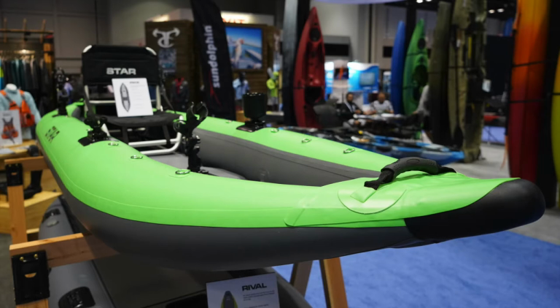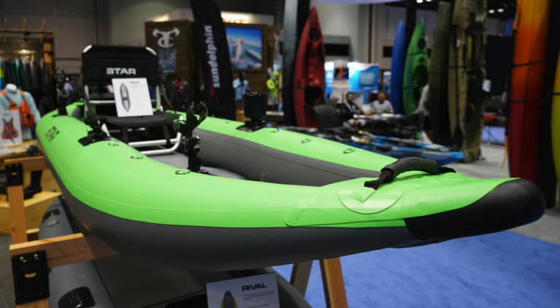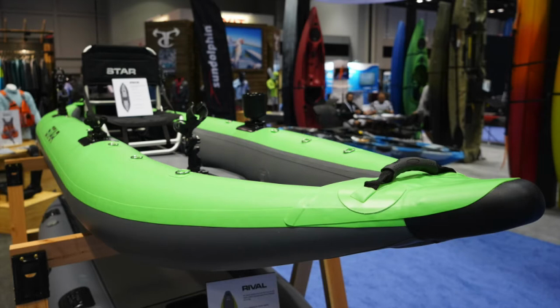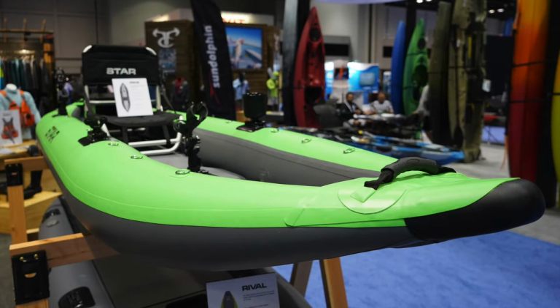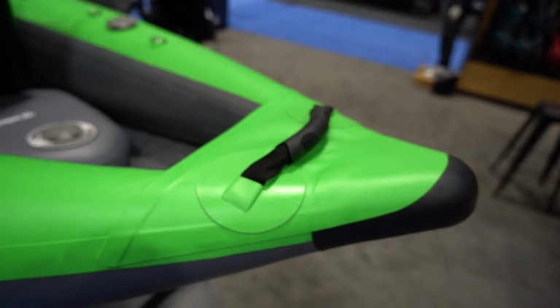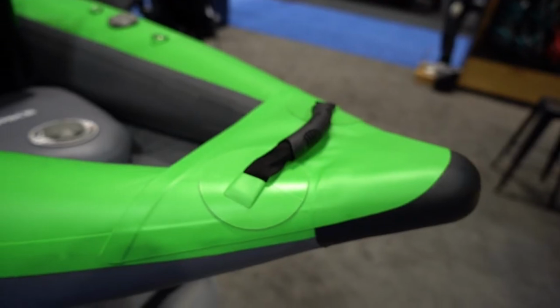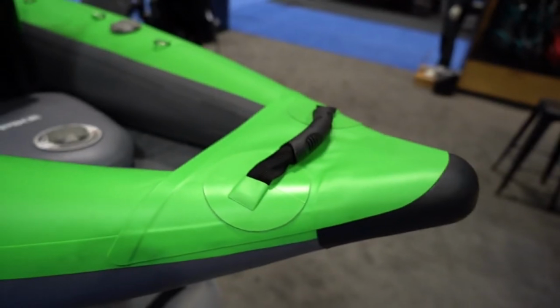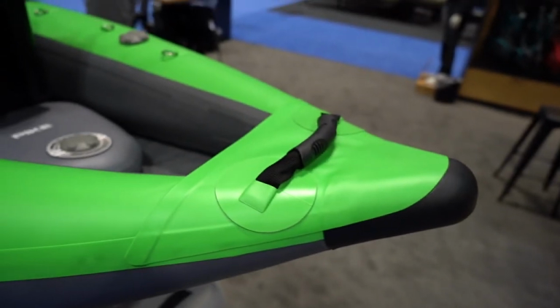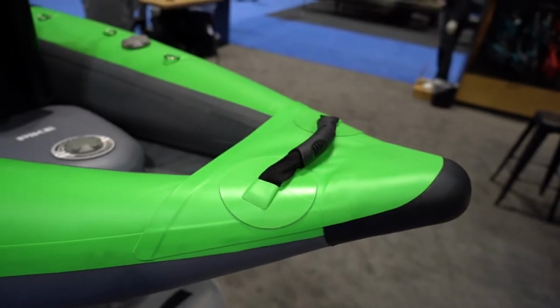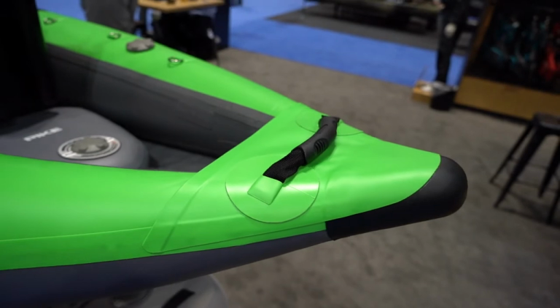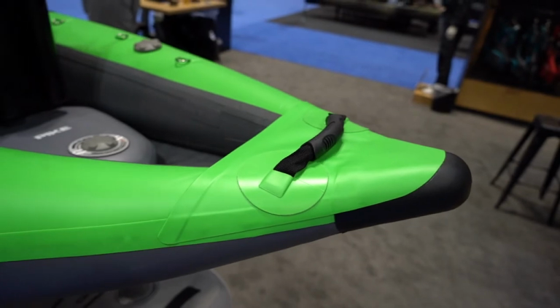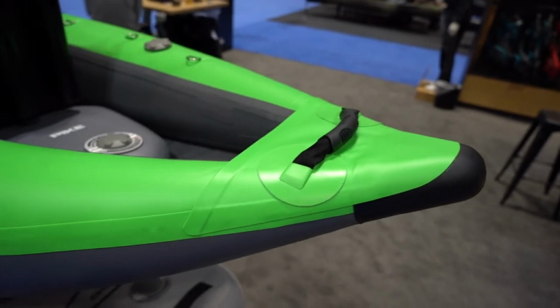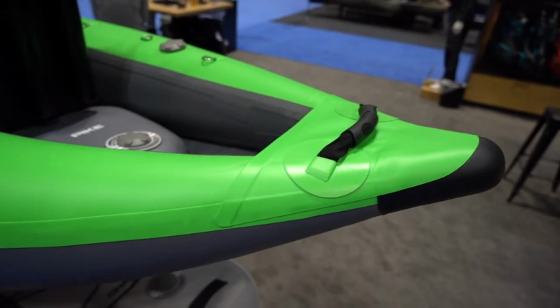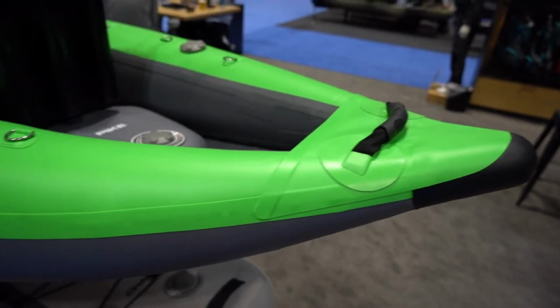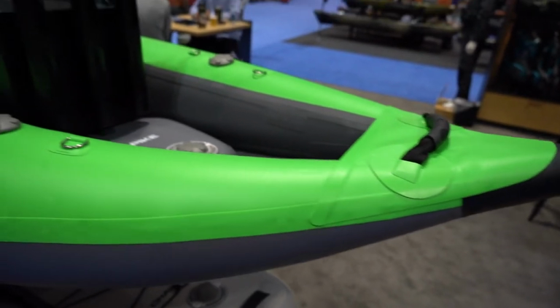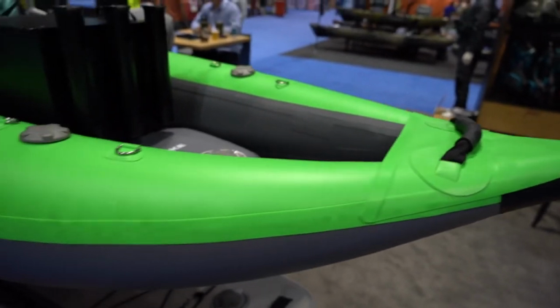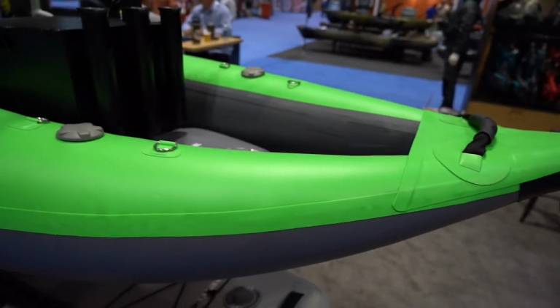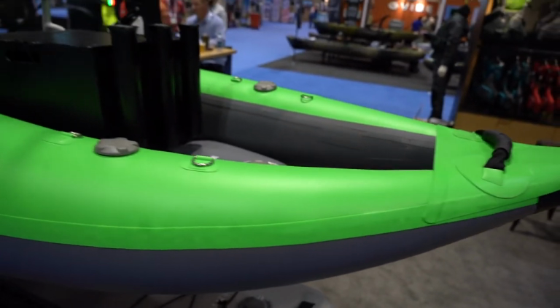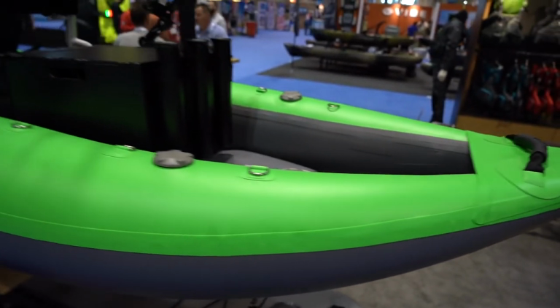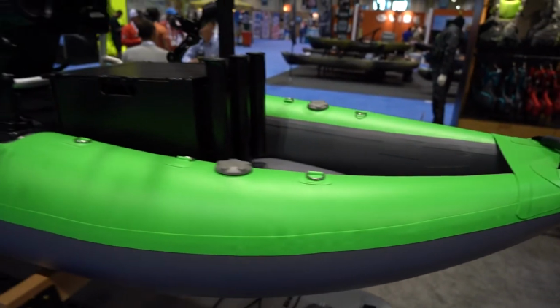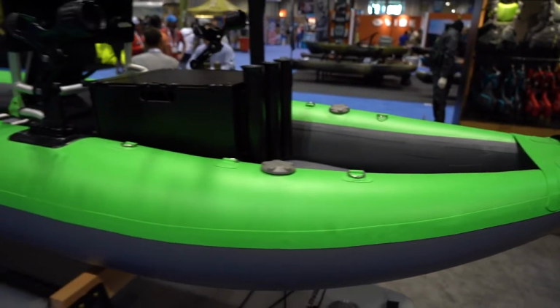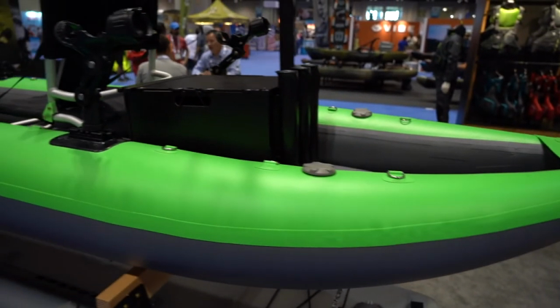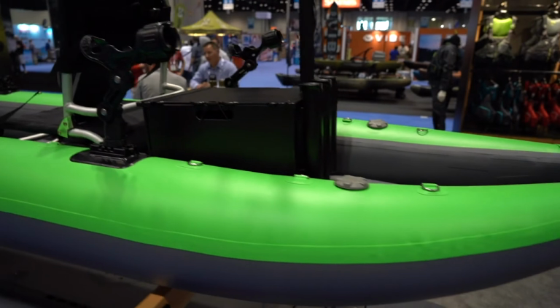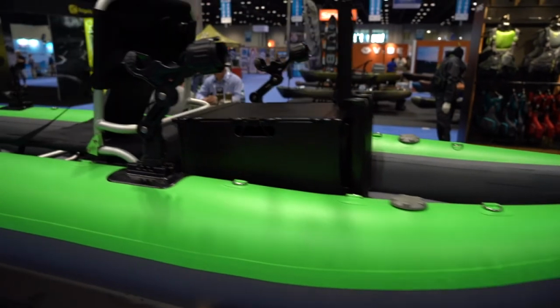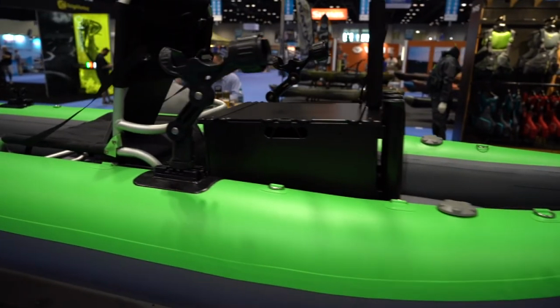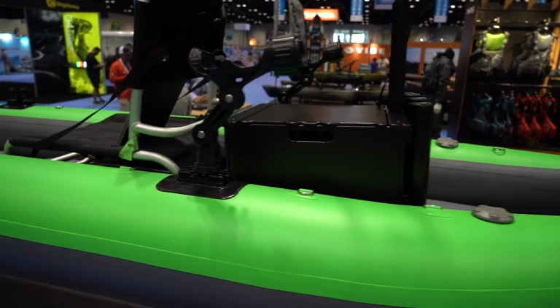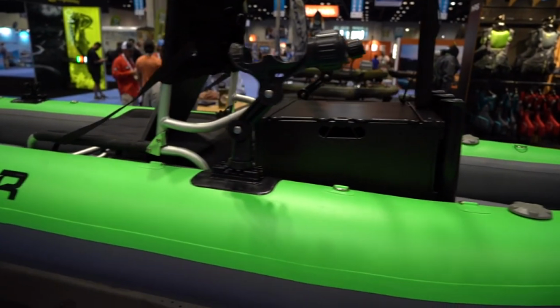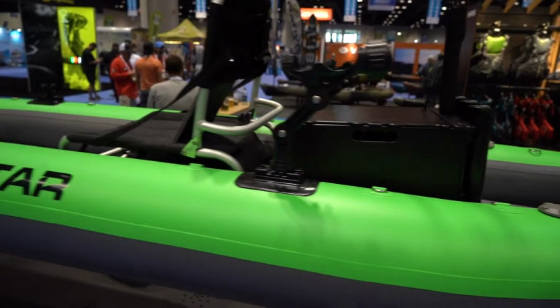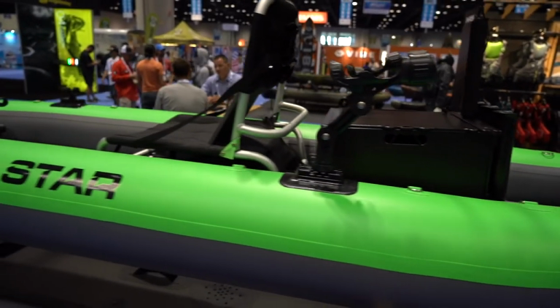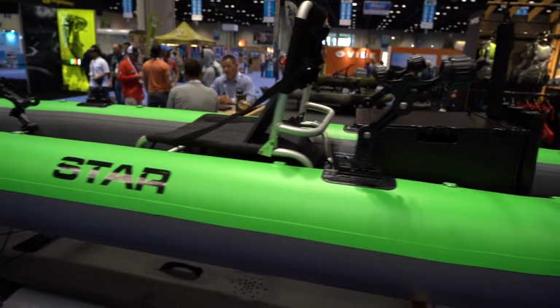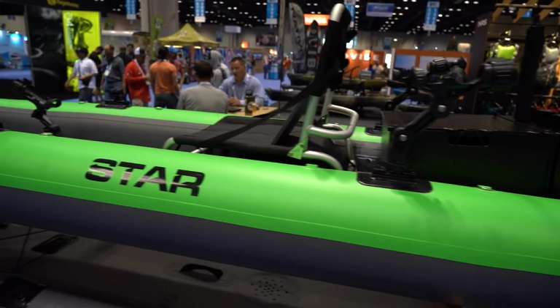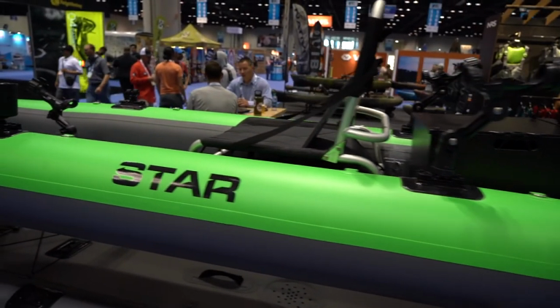After close inspection and getting my hands on this thing, it is fully rigged for kayak fishing. It's covered in D-rings, it's got rod holders, it's got mounts — this thing is designed to fish.